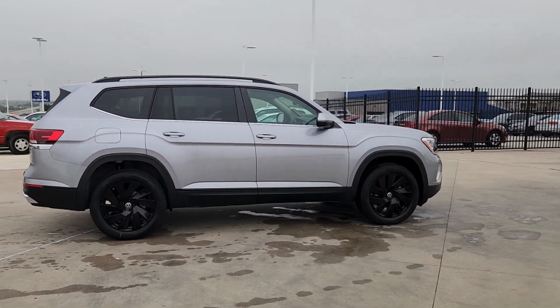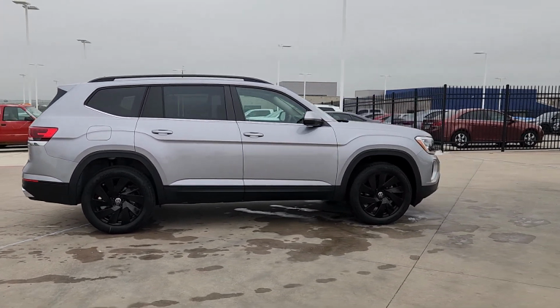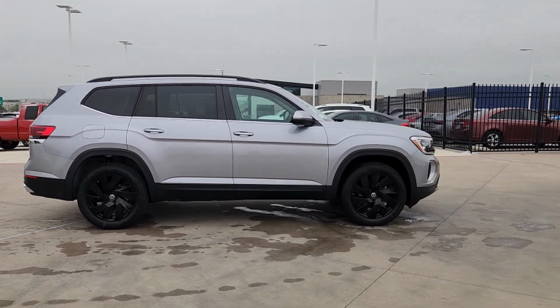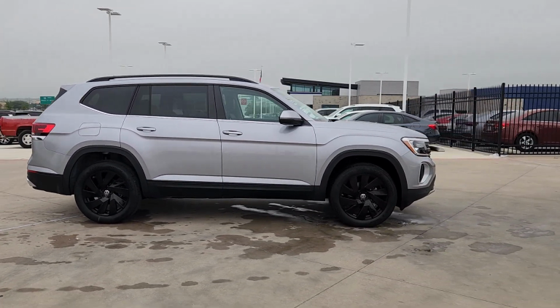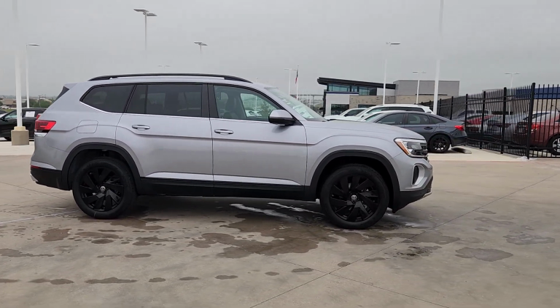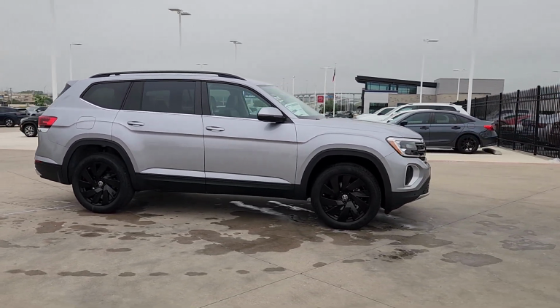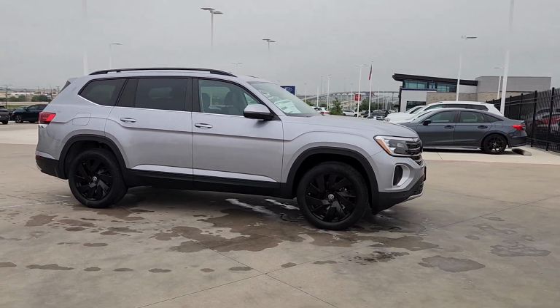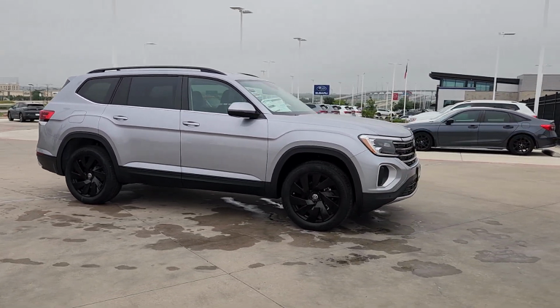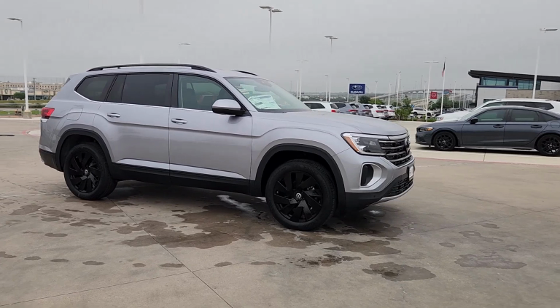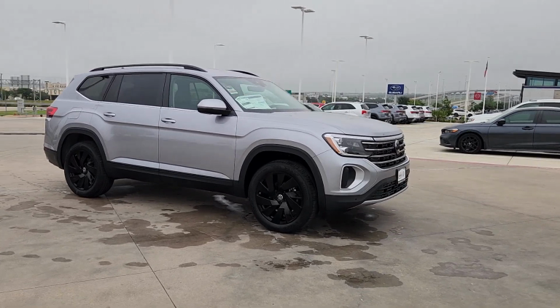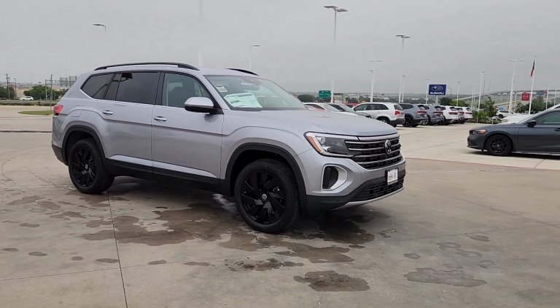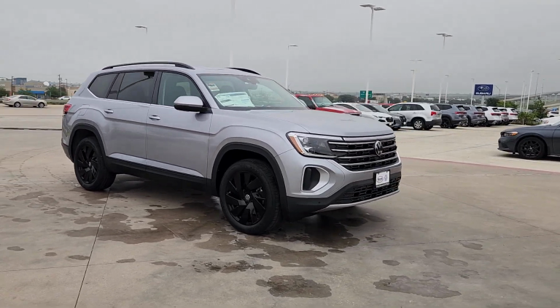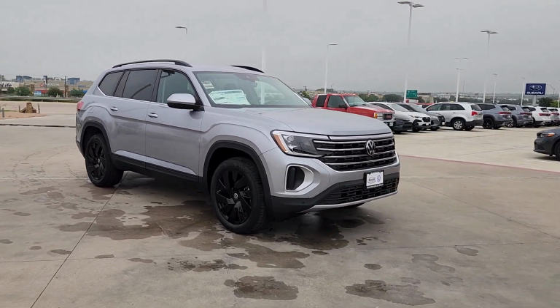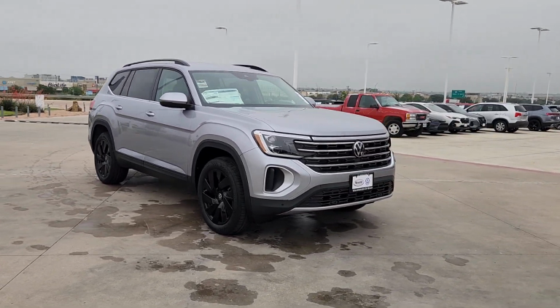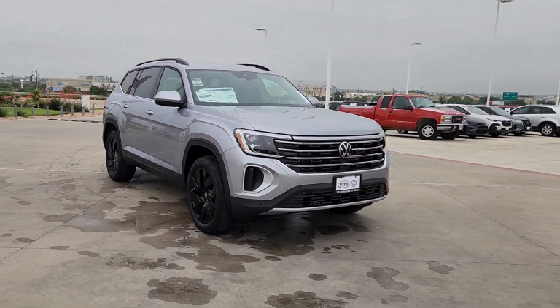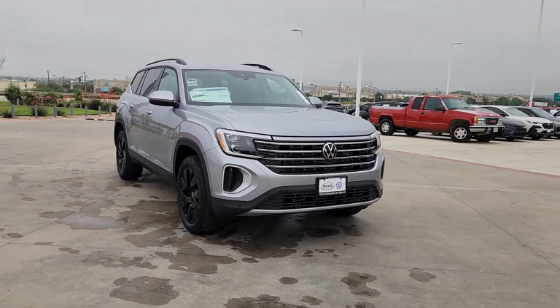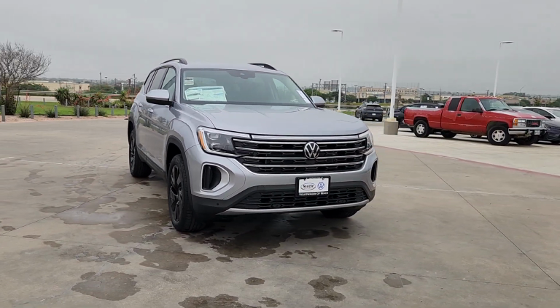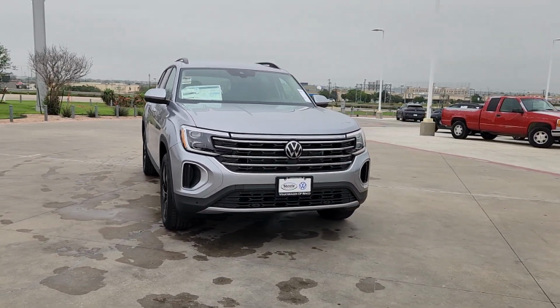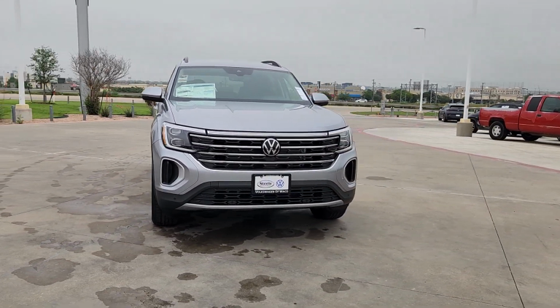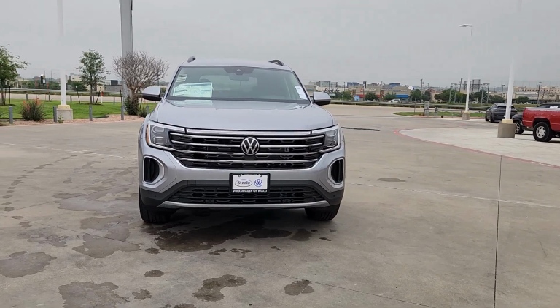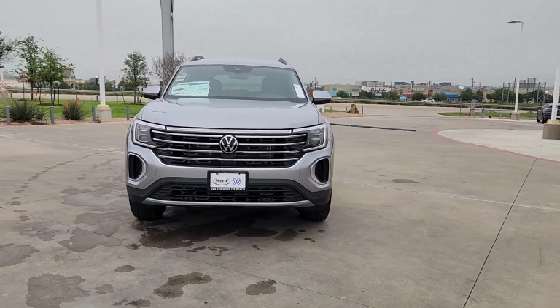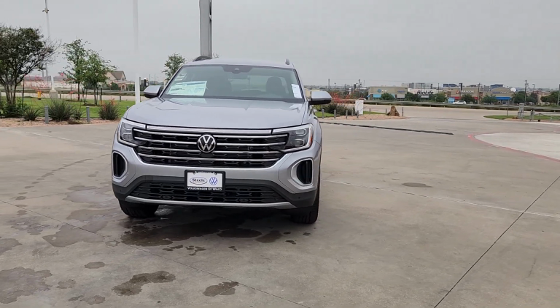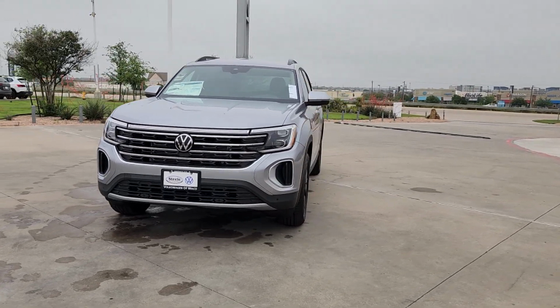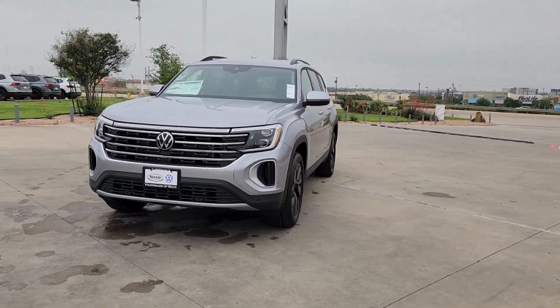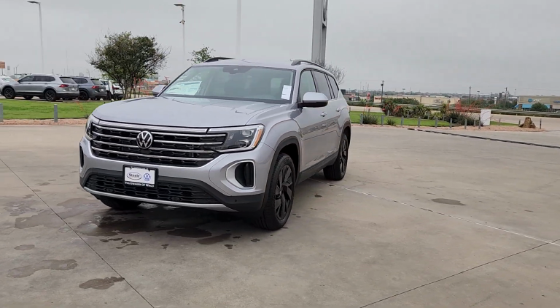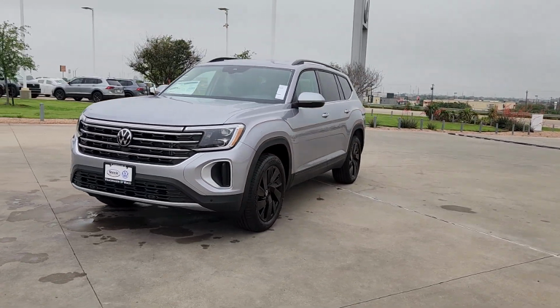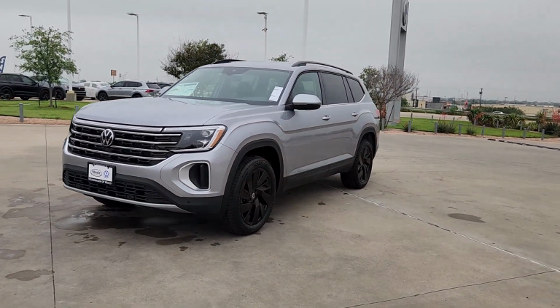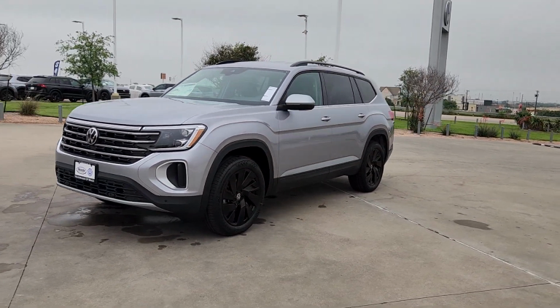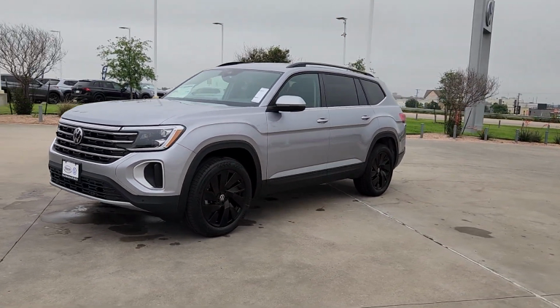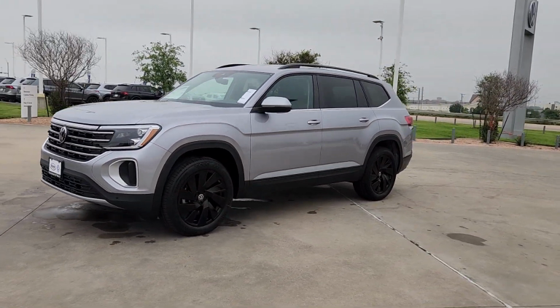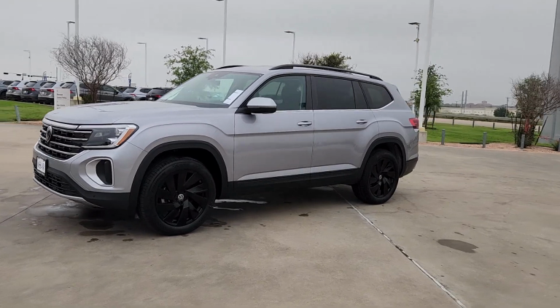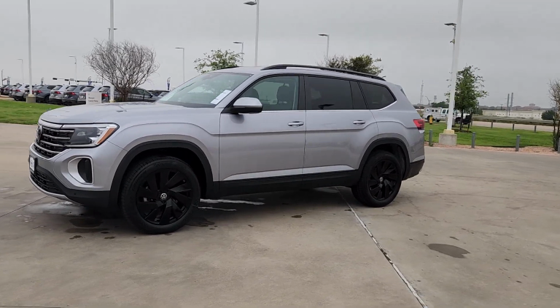These are just some of the great options this vehicle comes with: pre-collision system, proximity key entry, backup camera, fog lamps, heated mirrors, power lift gate, aluminum wheels, alarm, third-row seat, and vehicle anti-theft system.